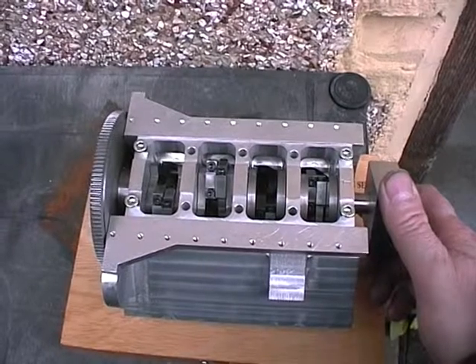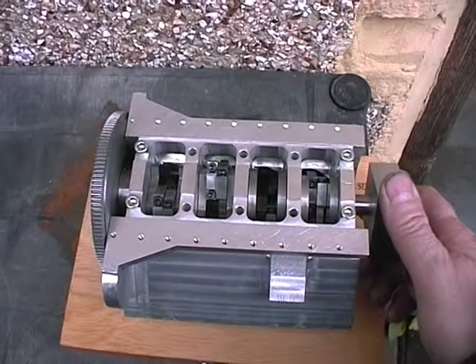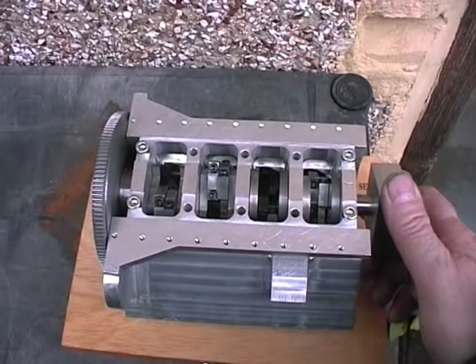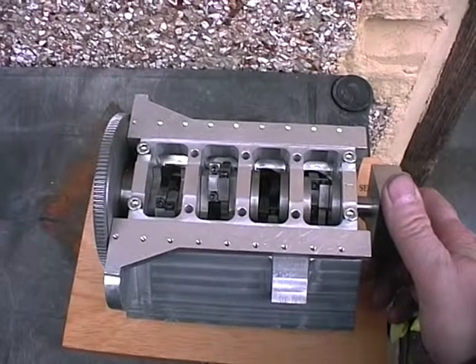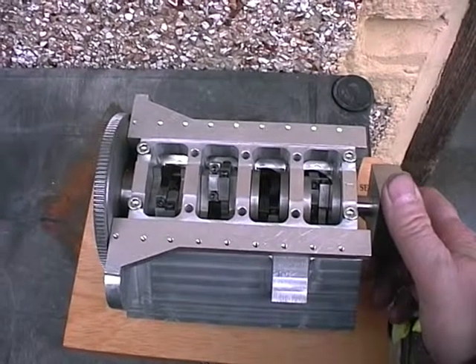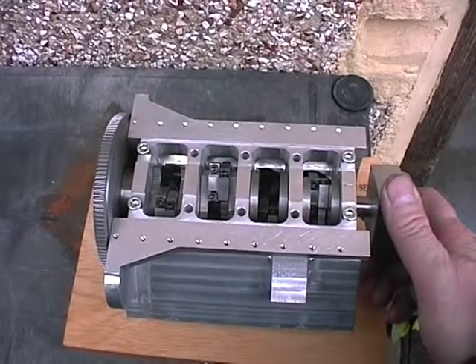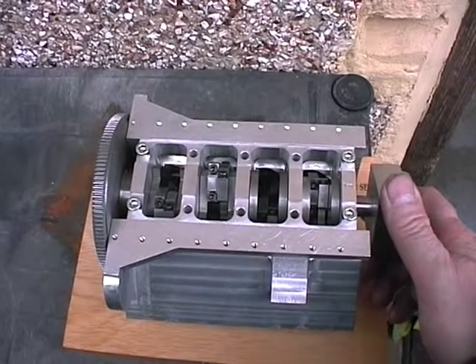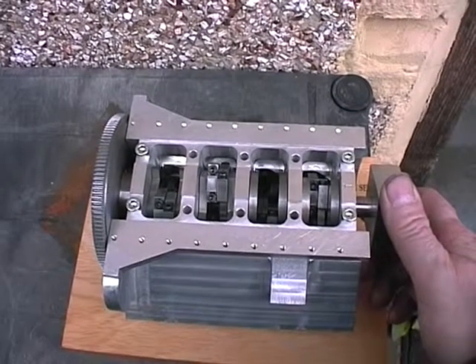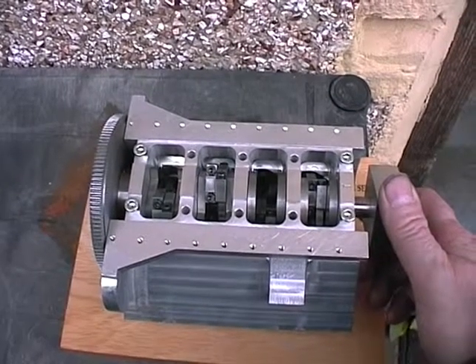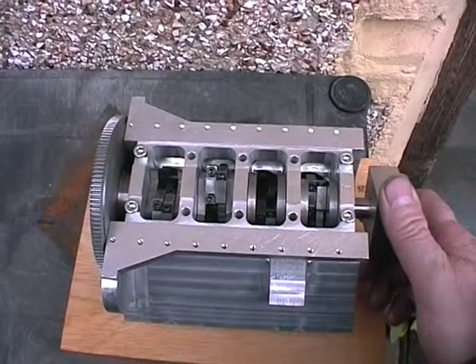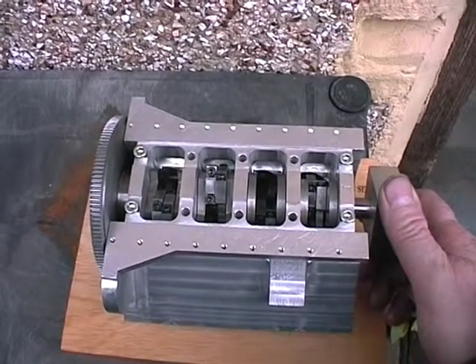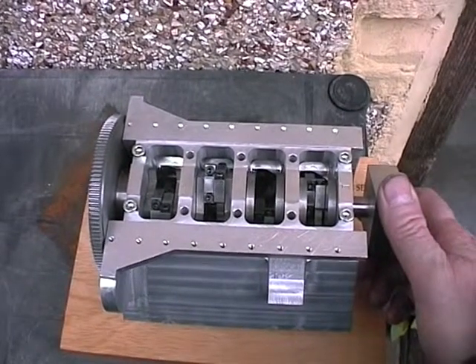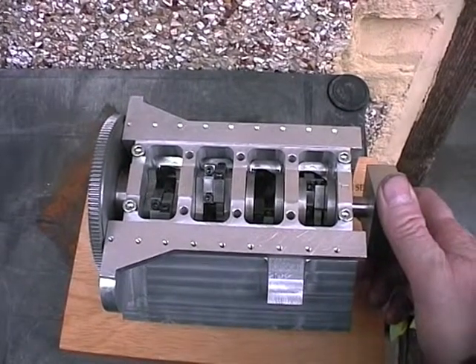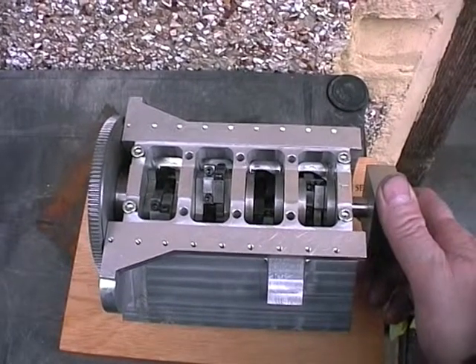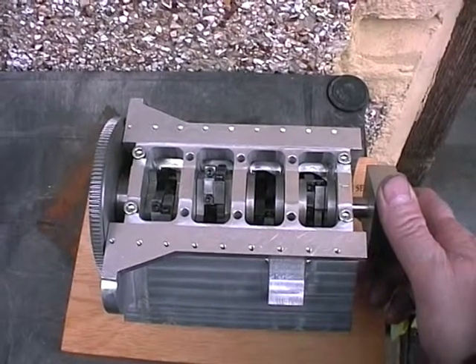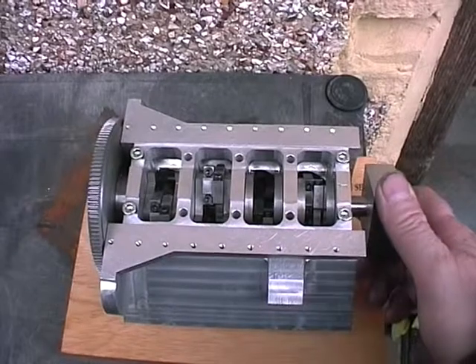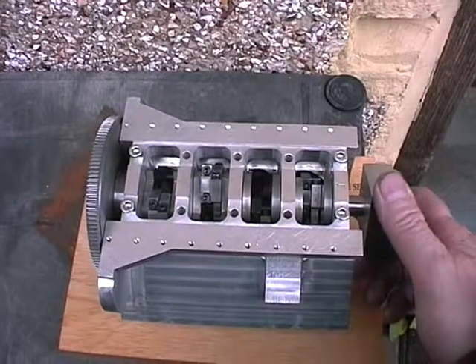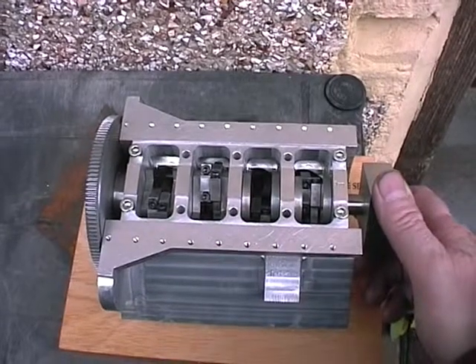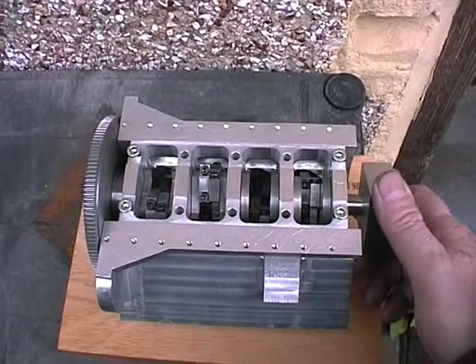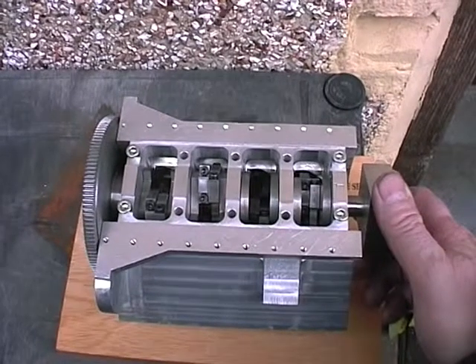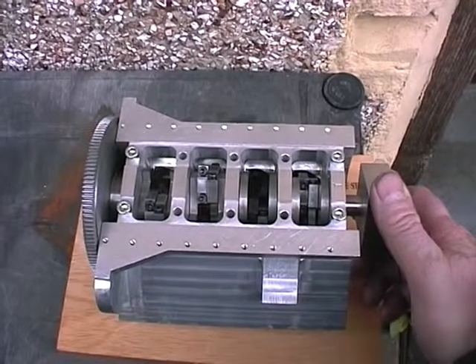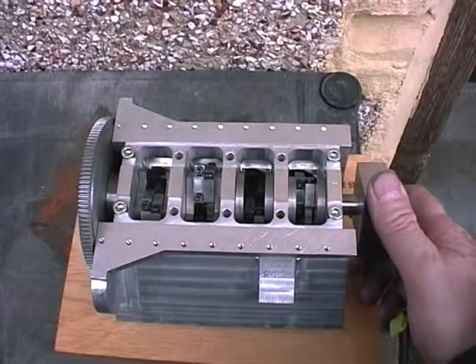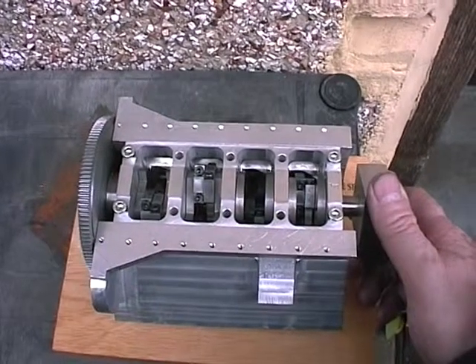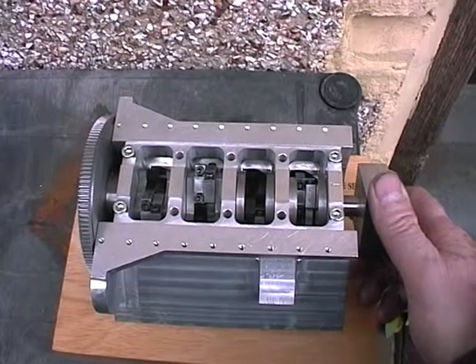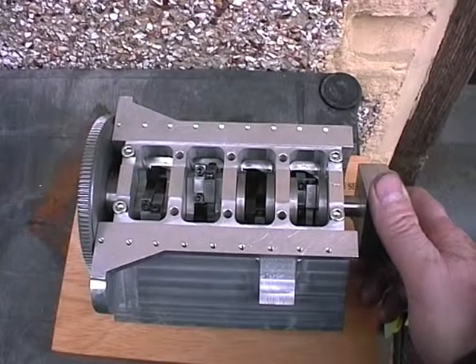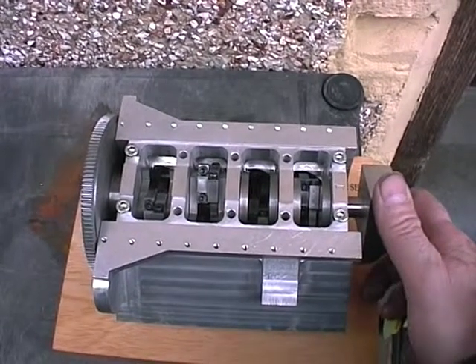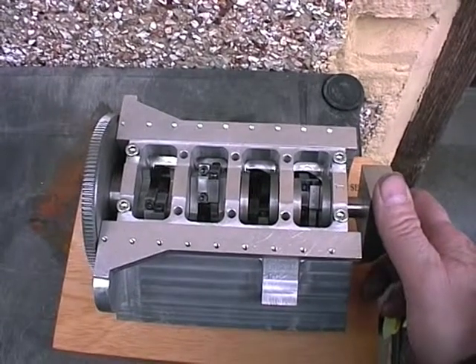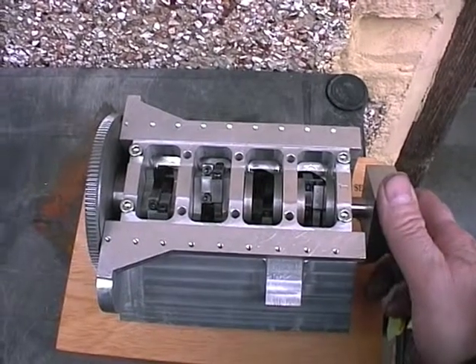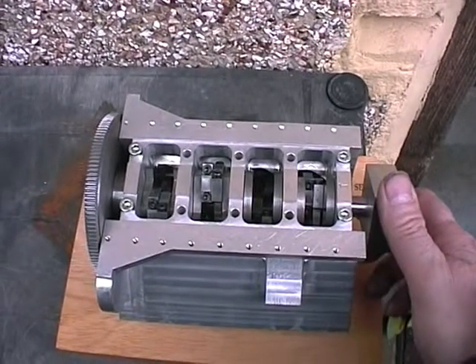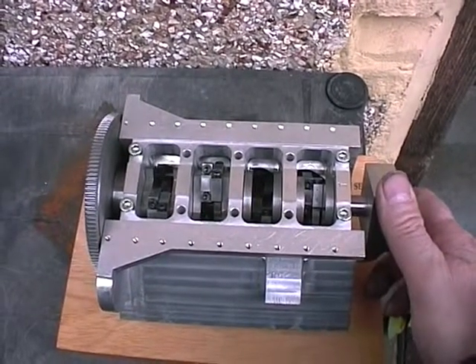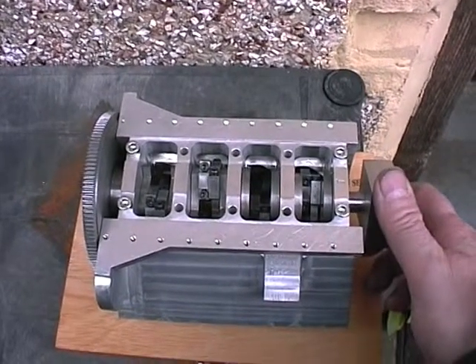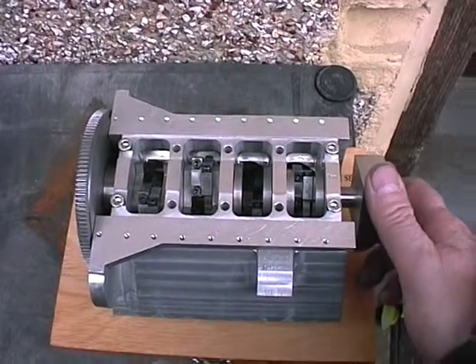So I've assembled them with strips of cardboard around the big ends and the main bearings, so it's got a bearing surface and it's not going to damage anything.